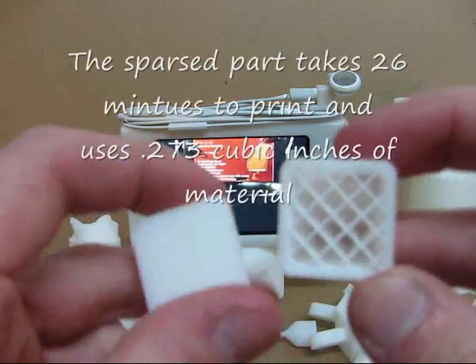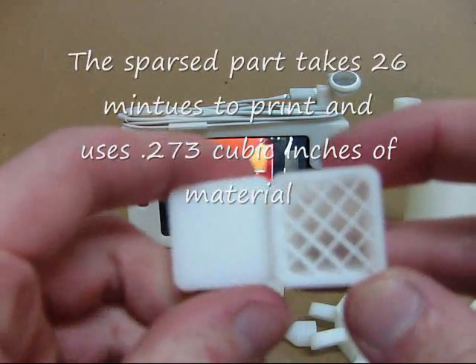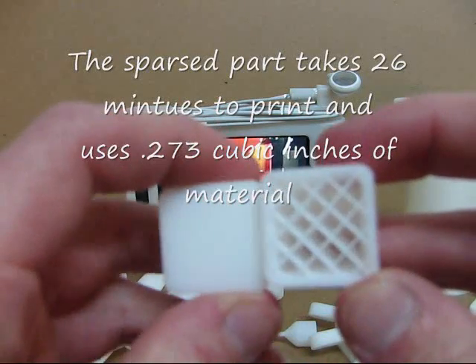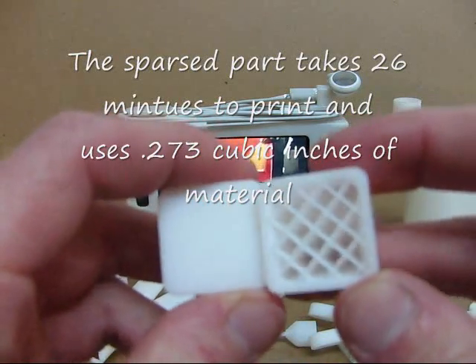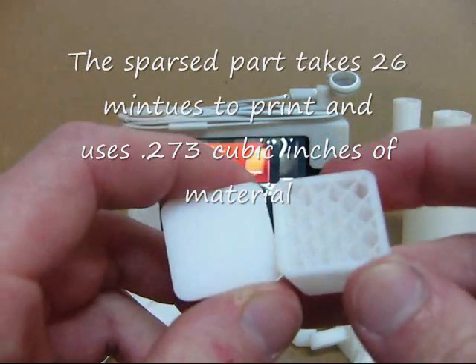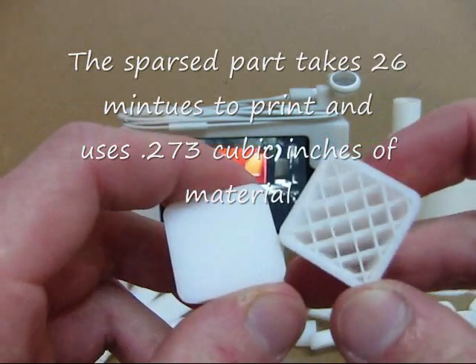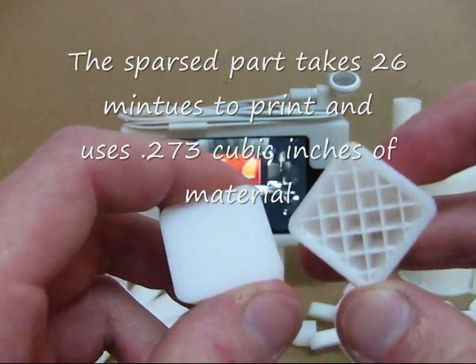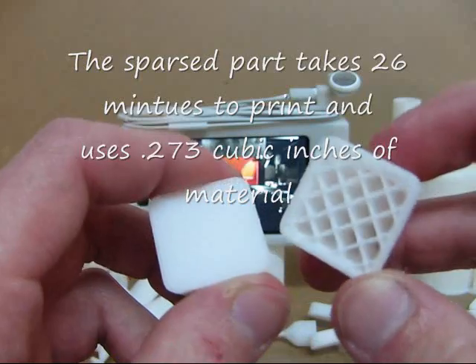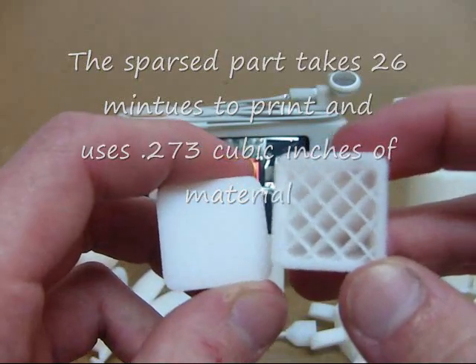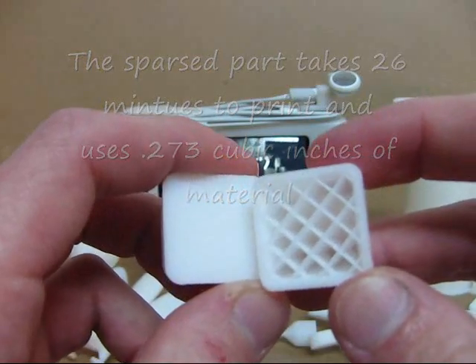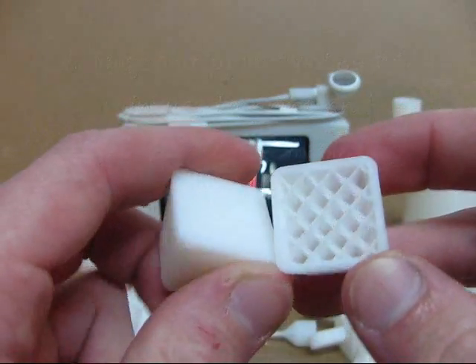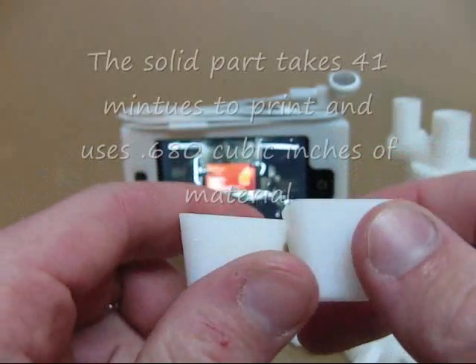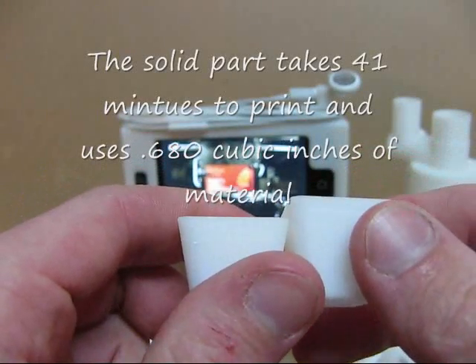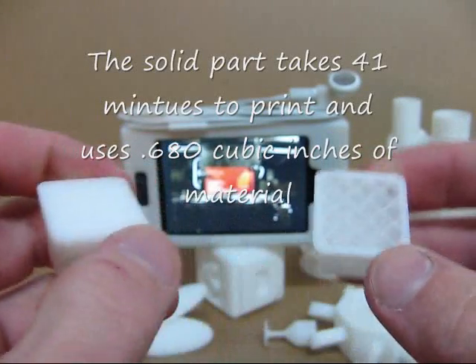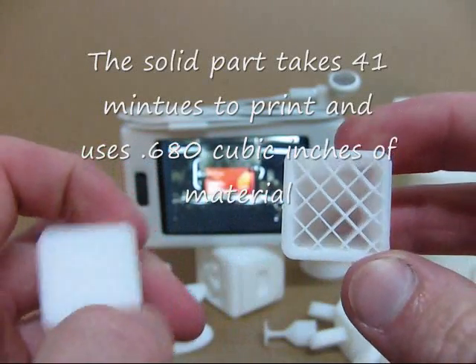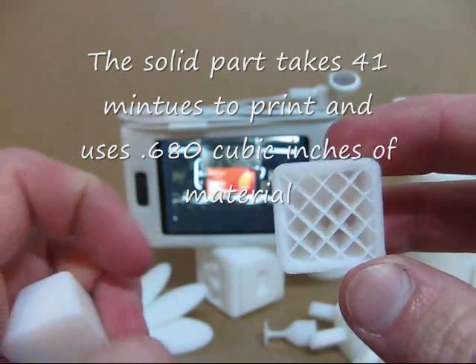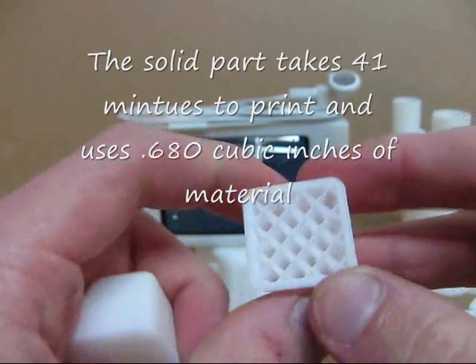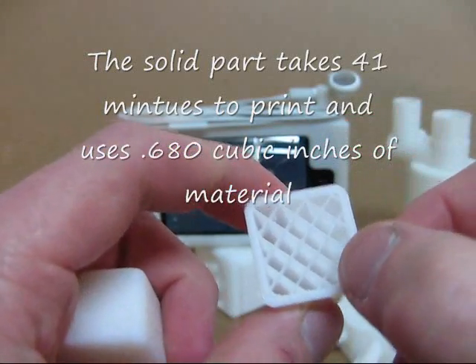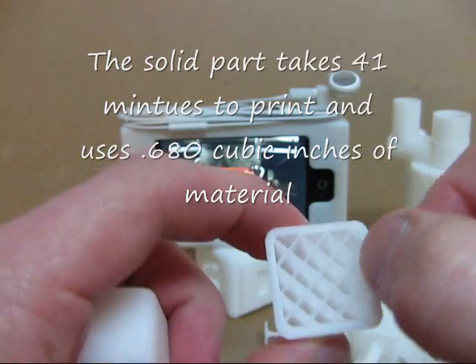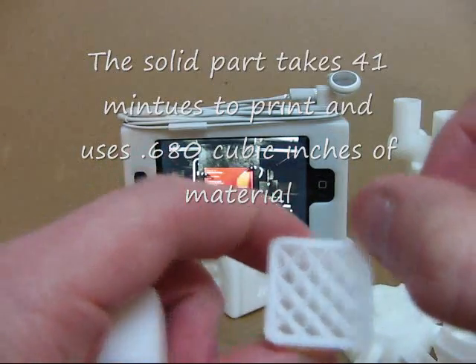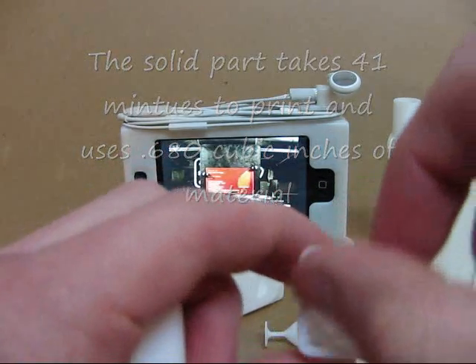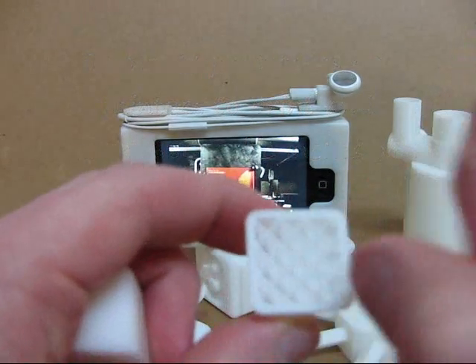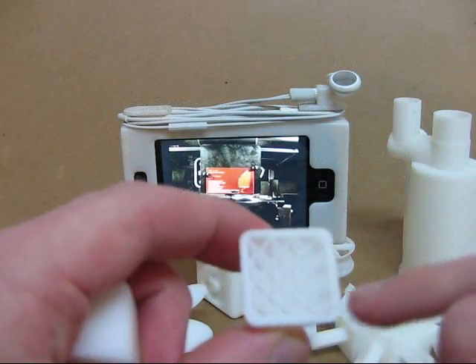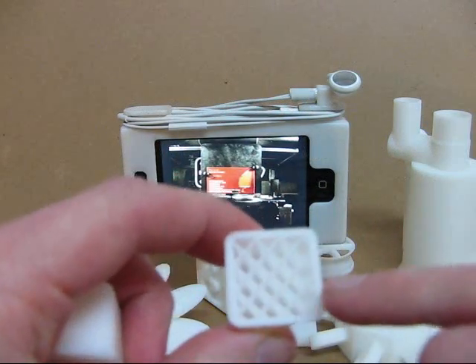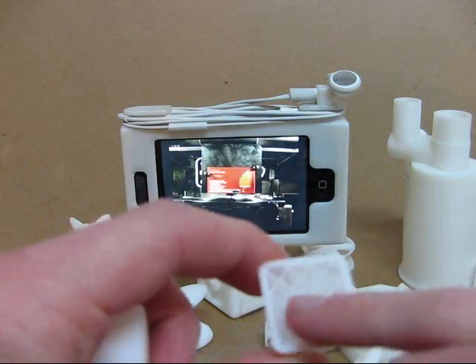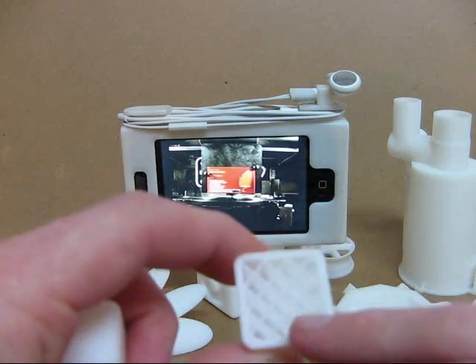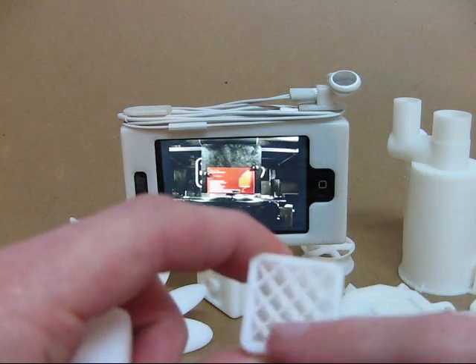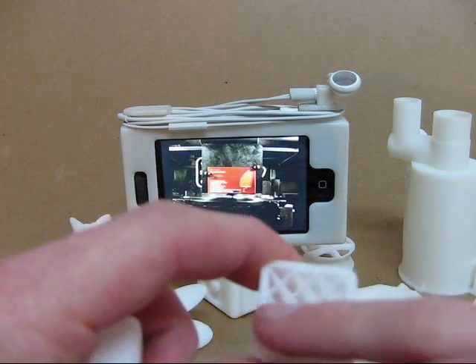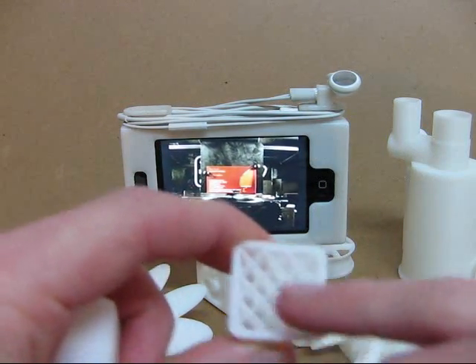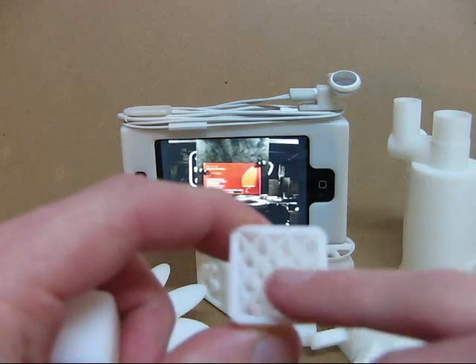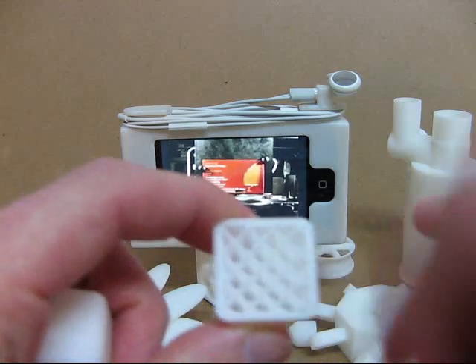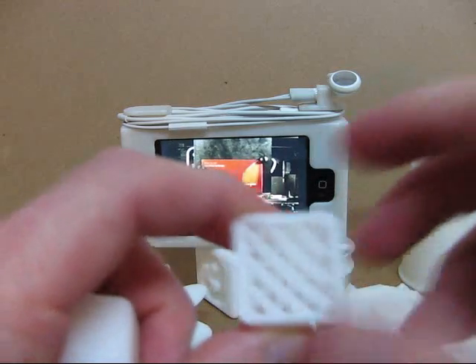There you can compare the two parts. As you can see, this saves quite a bit of material. It leaves a thin wall all the way around the part and then just puts in the web pattern where it needs to for strength.